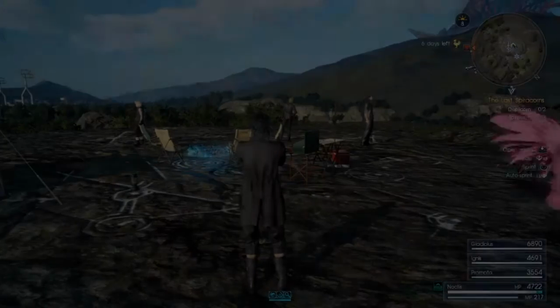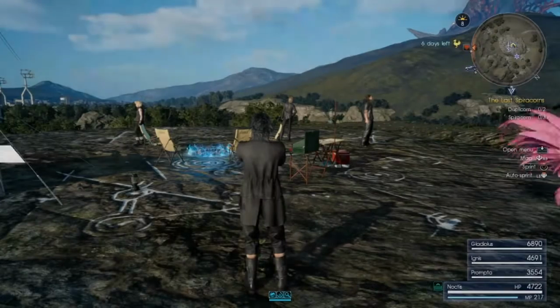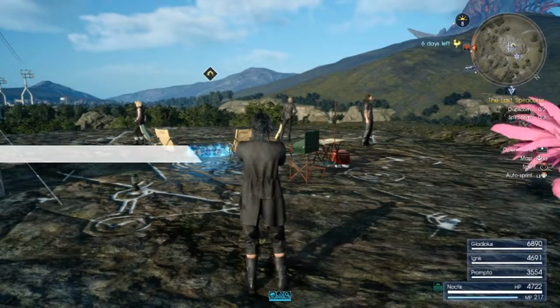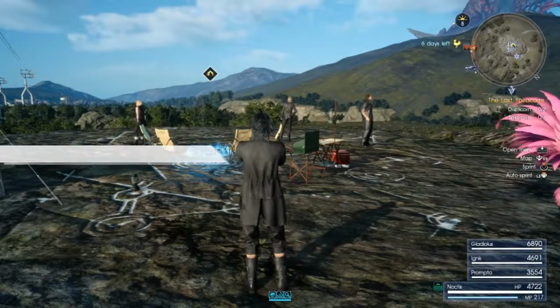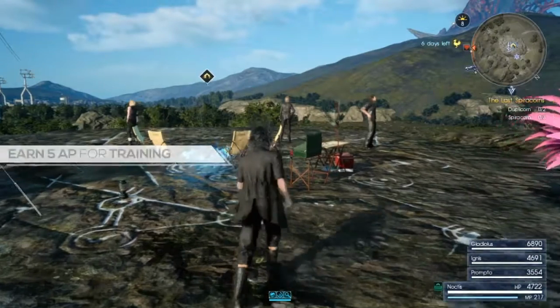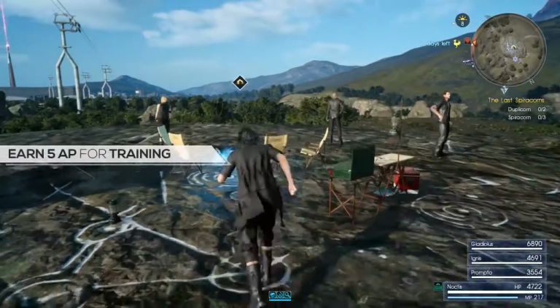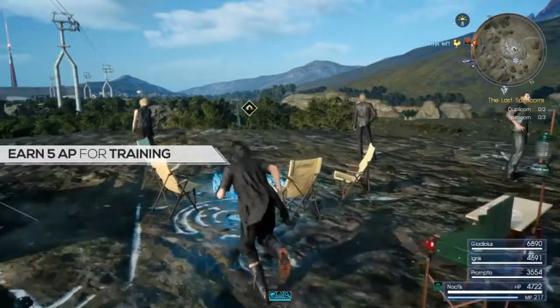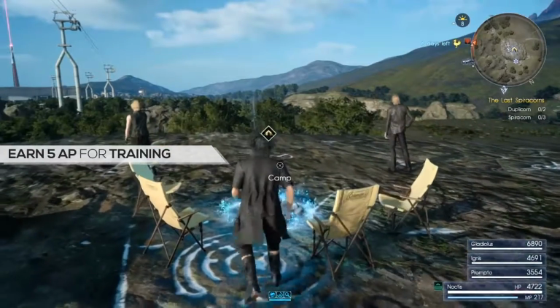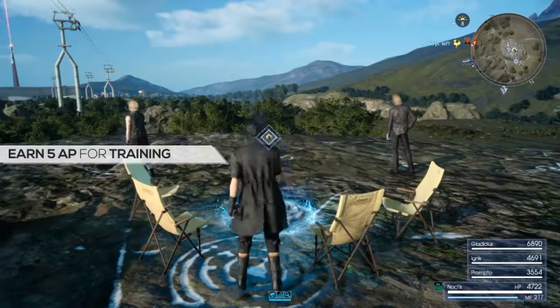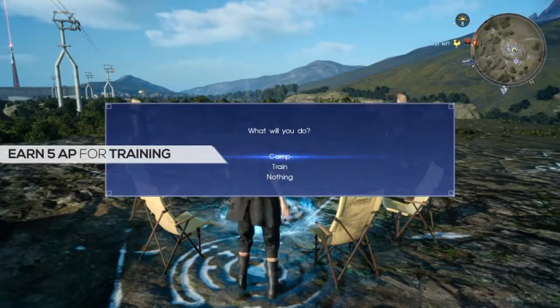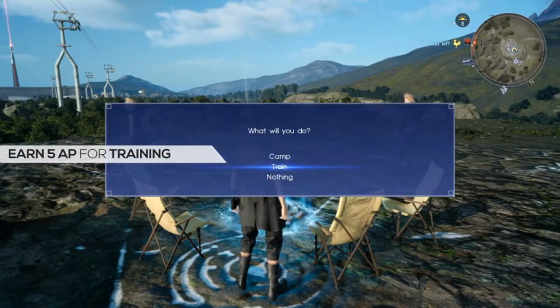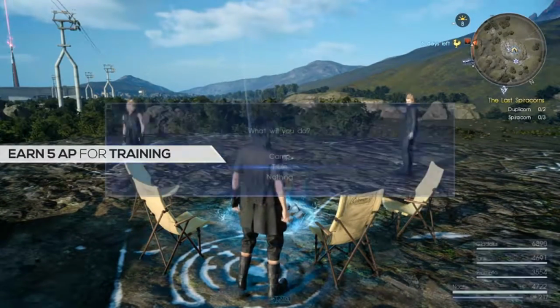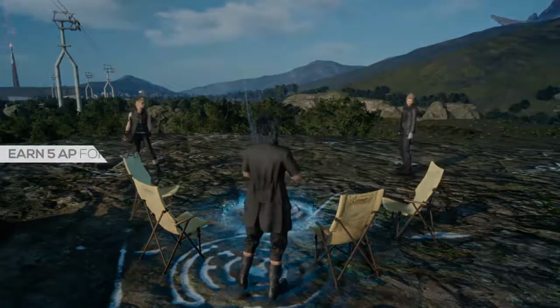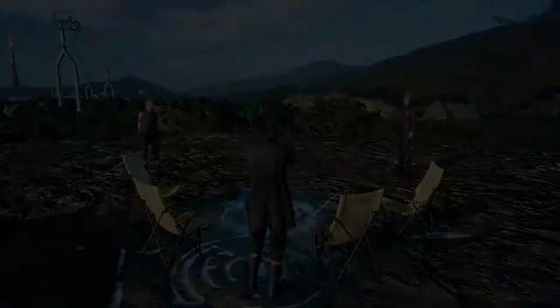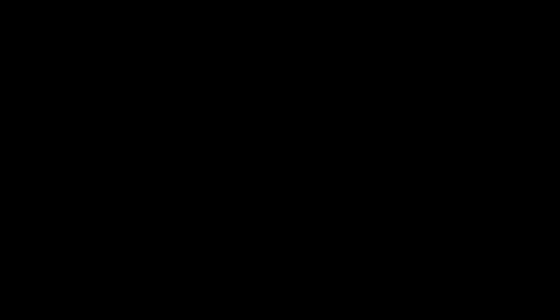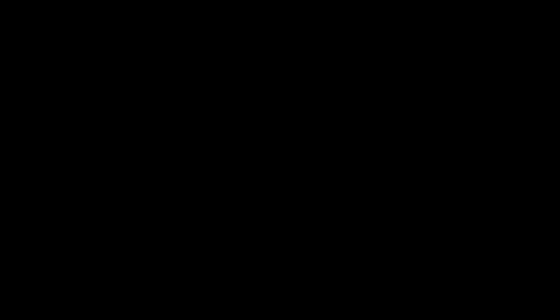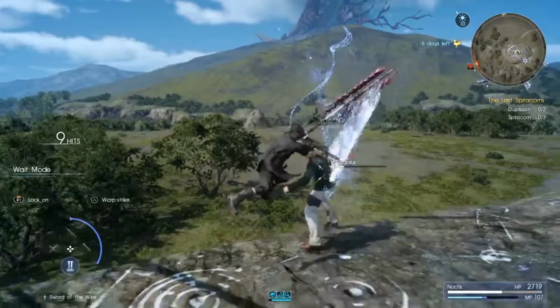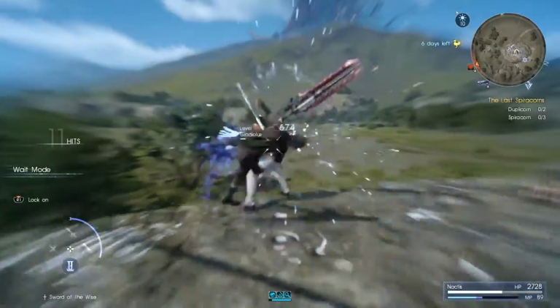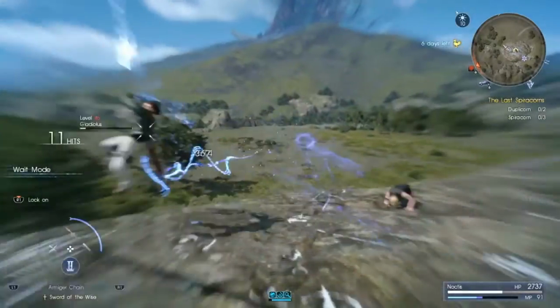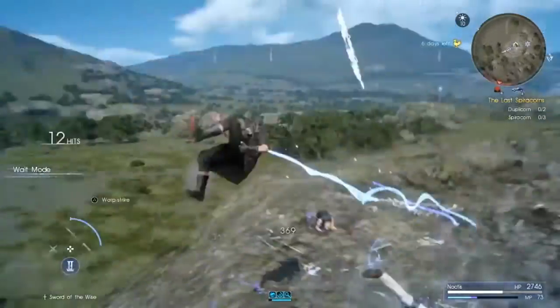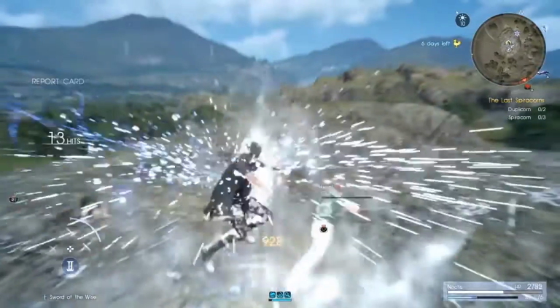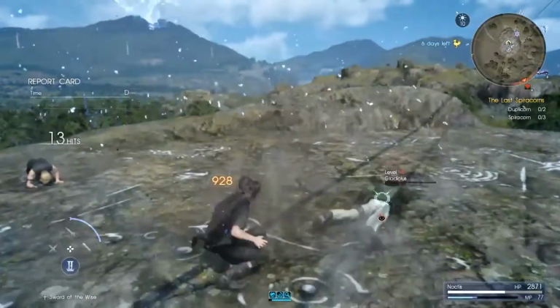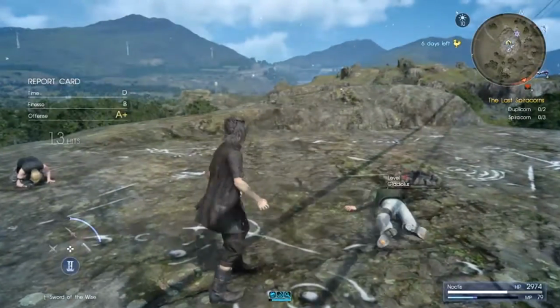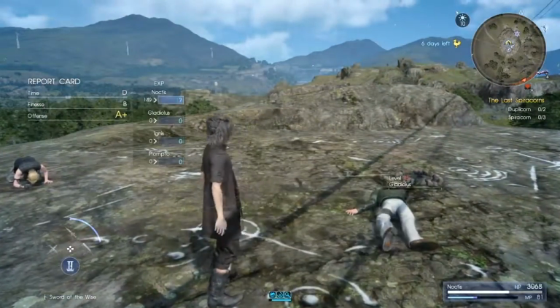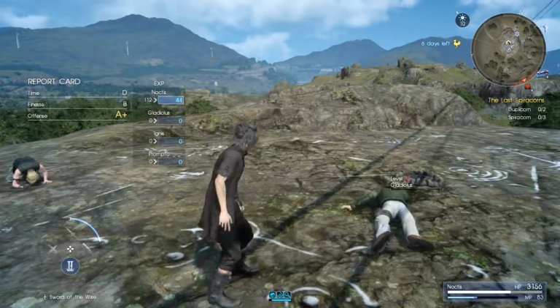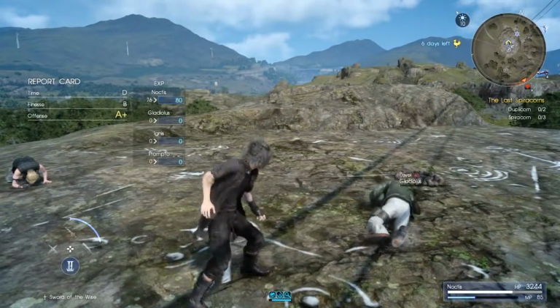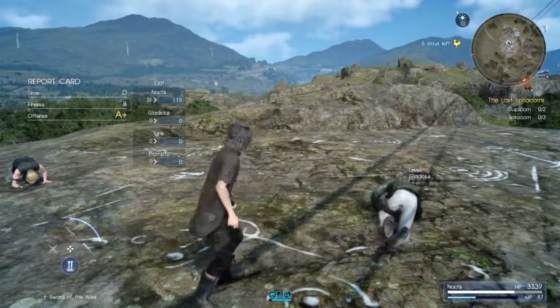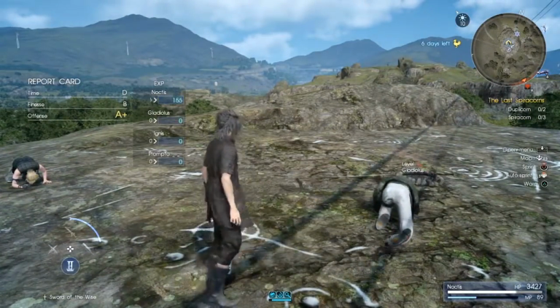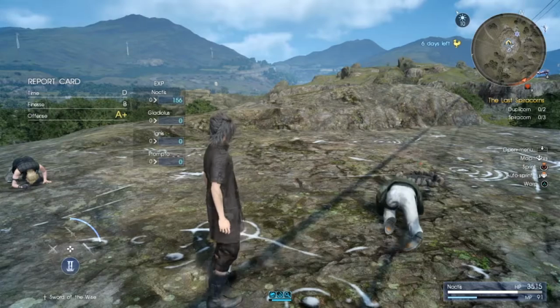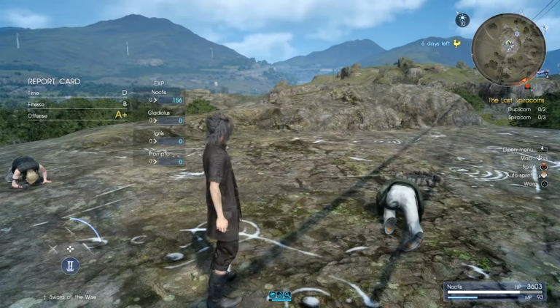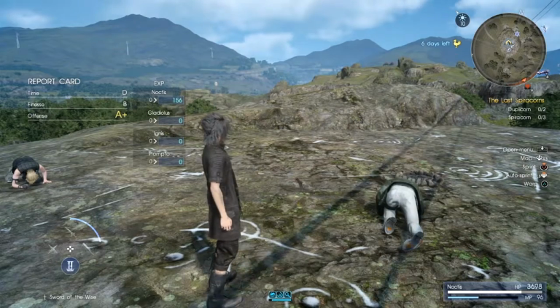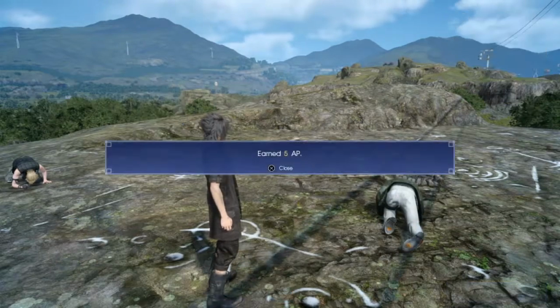You might have noticed a training option when you visit a haven. These become available as your team gets stronger, and they're a great way to practice fighting as Noctis. Completing a training exercise for the first time will reward you with 5 AP, and you can also earn additional AP during the fight by performing kill moves.